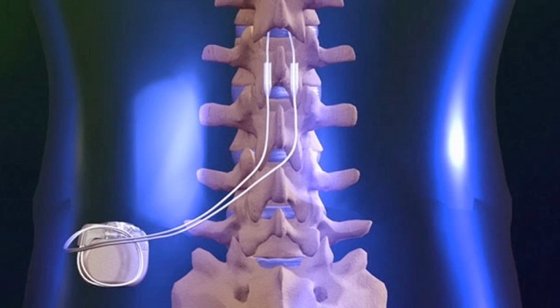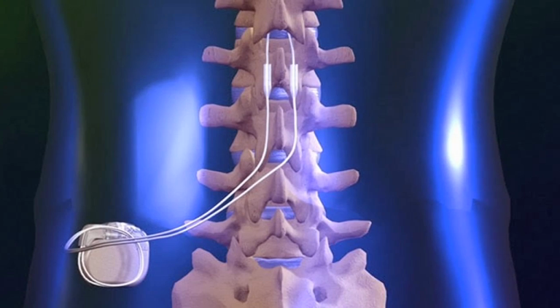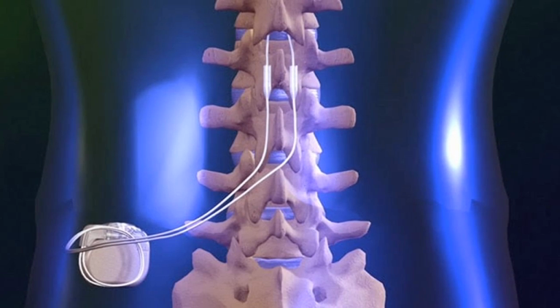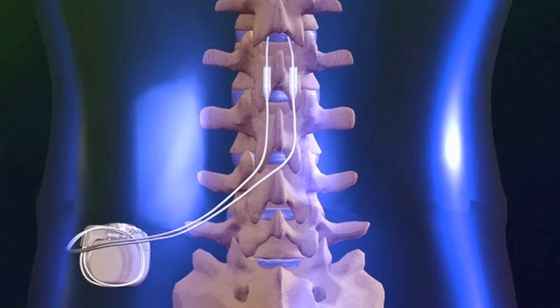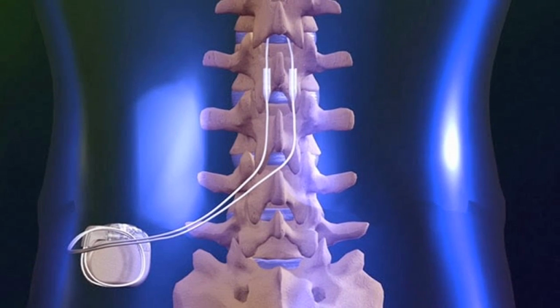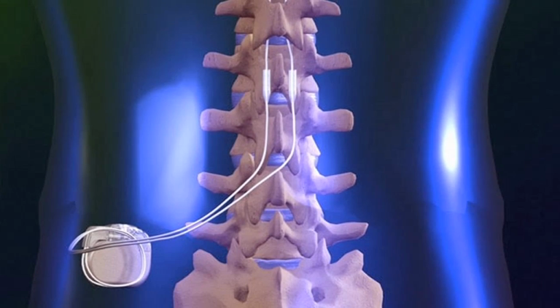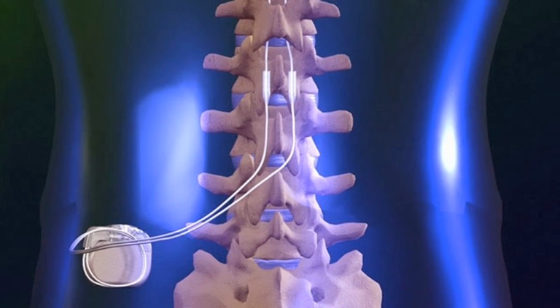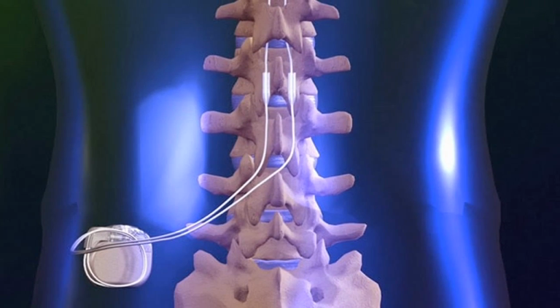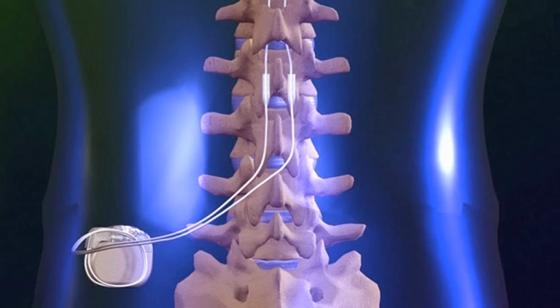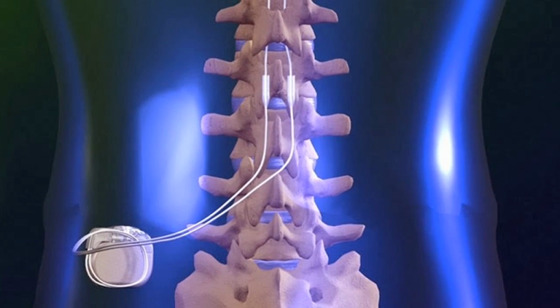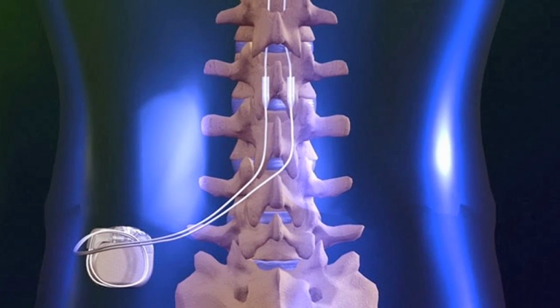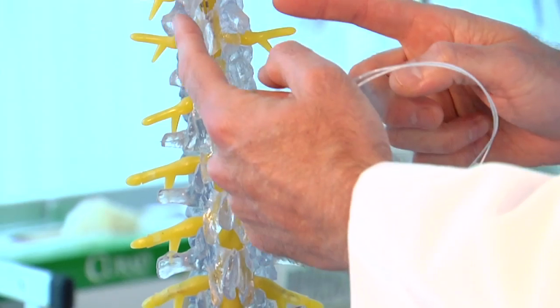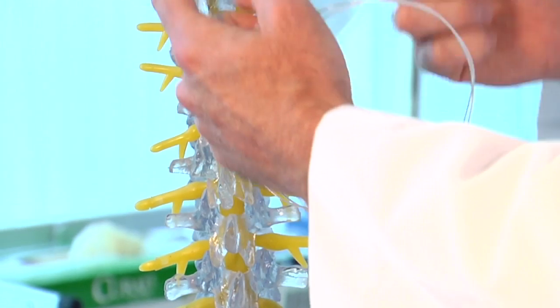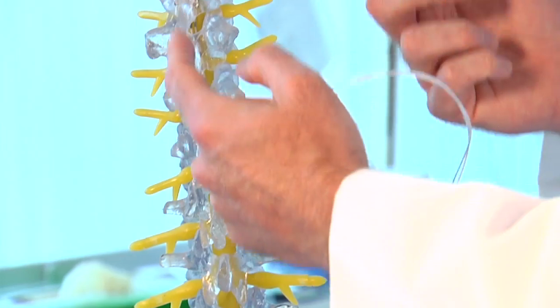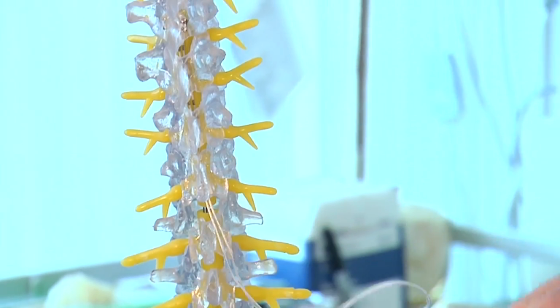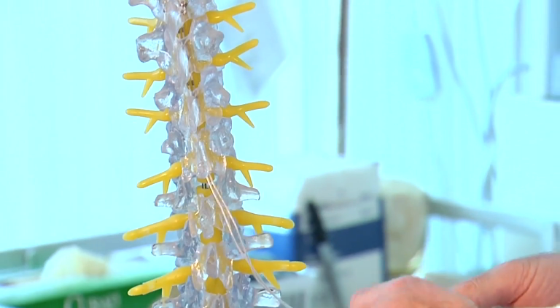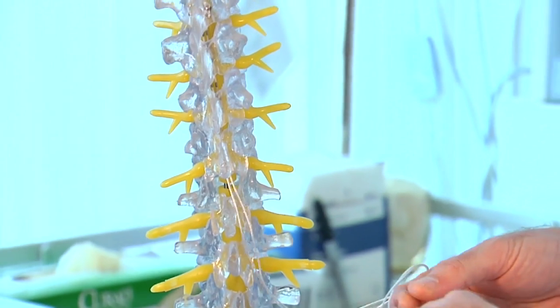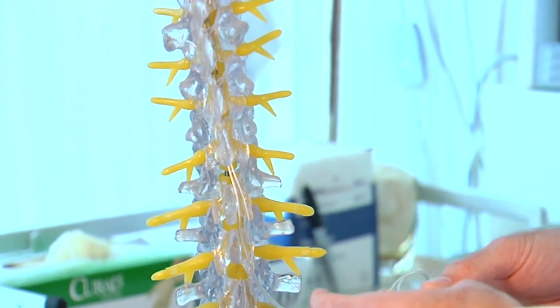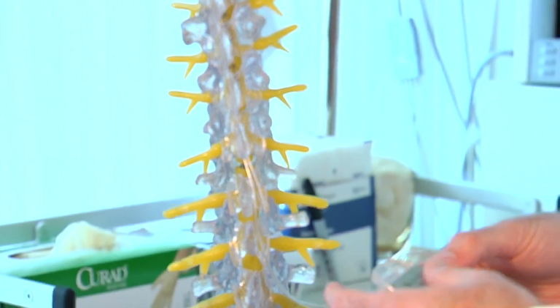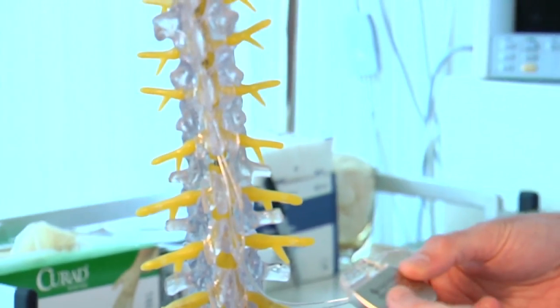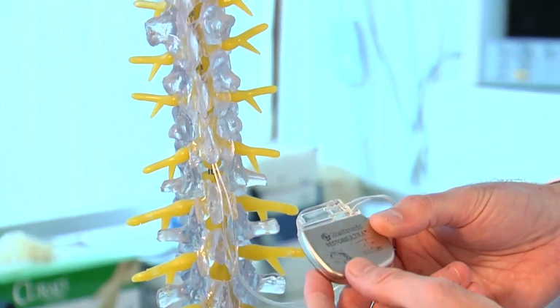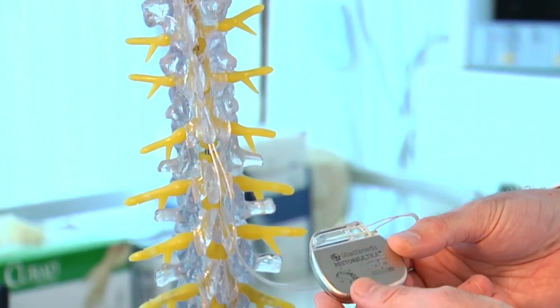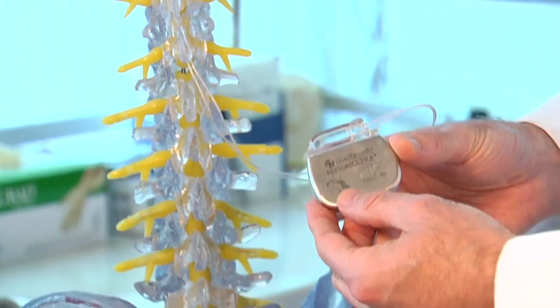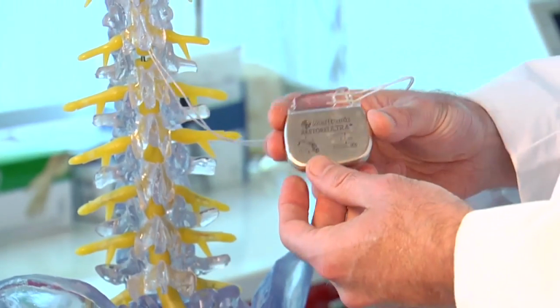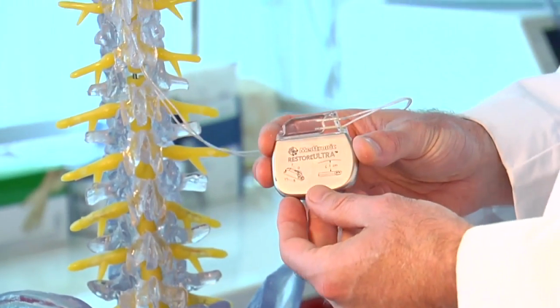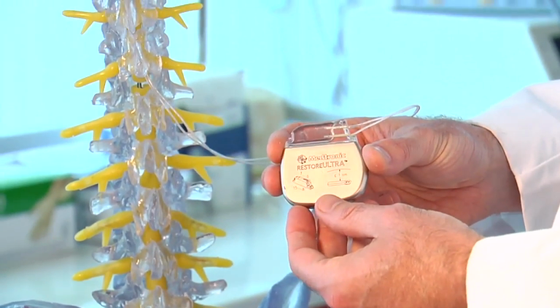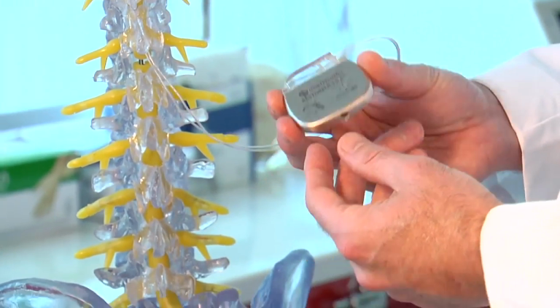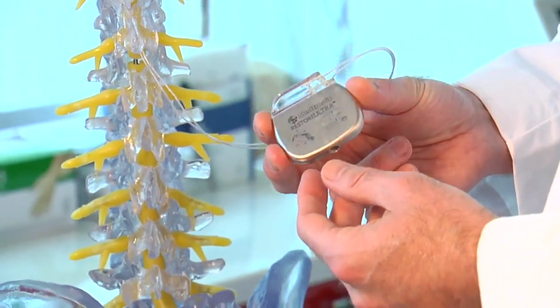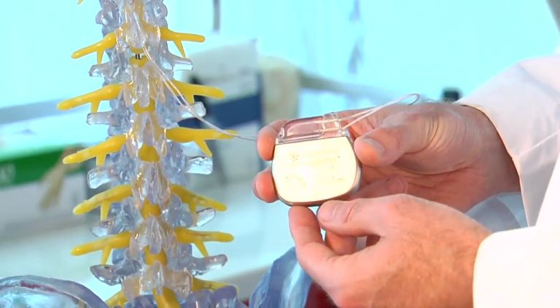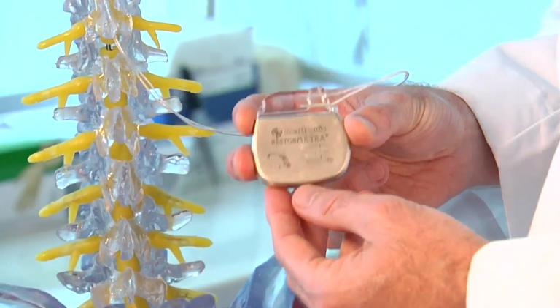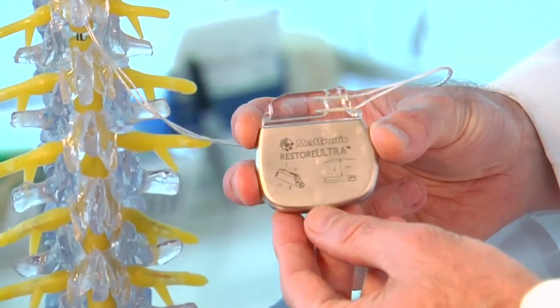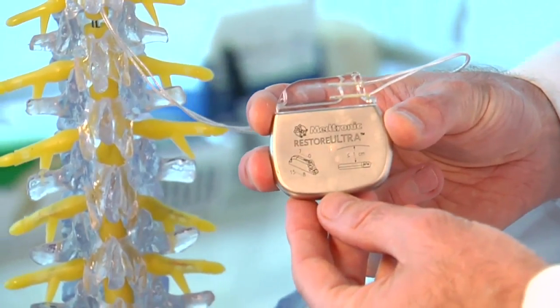Doctors implant a pacemaker-sized device outside the spinal cord. From there, tiny leads send electrical pulses to block pain signals to the brain. The generator is roughly the size of a pacemaker.